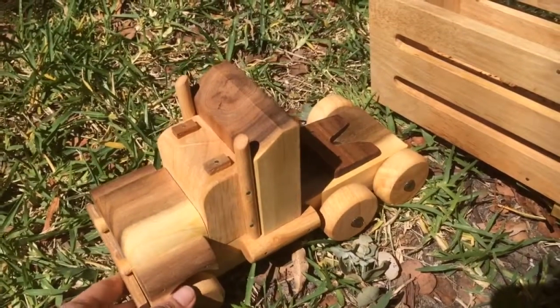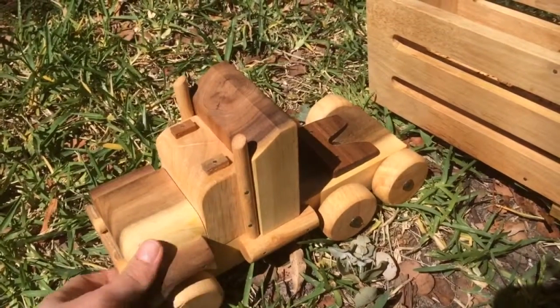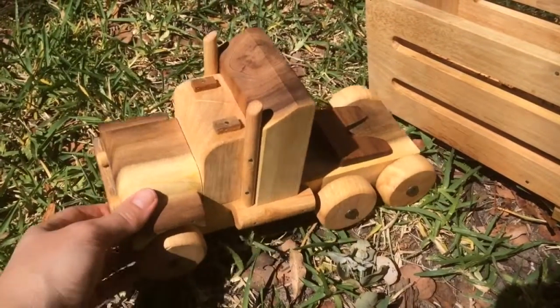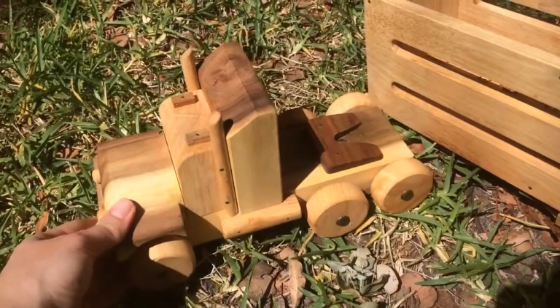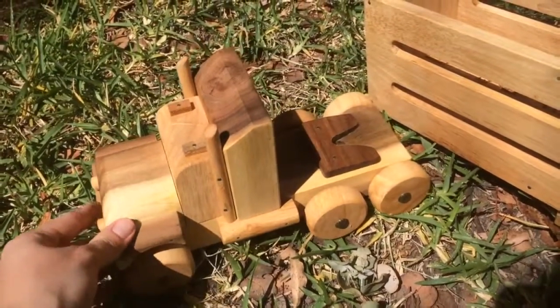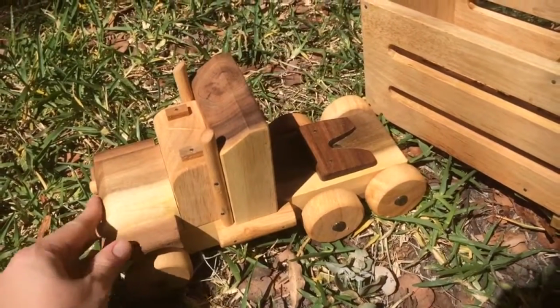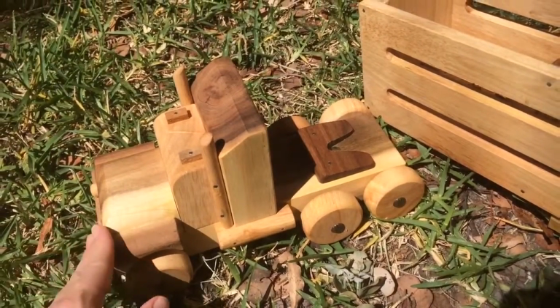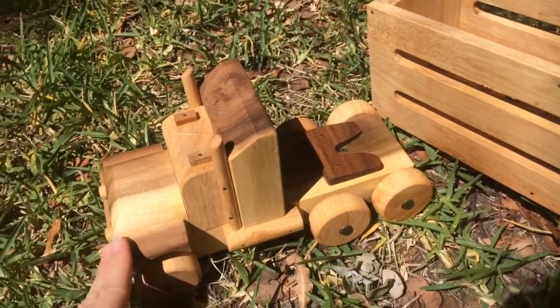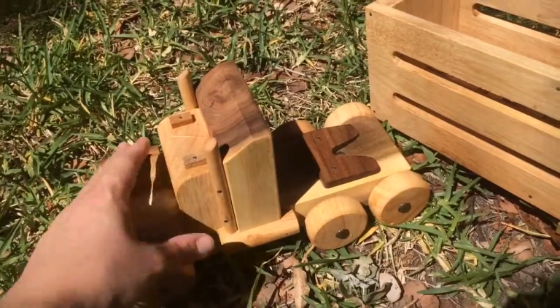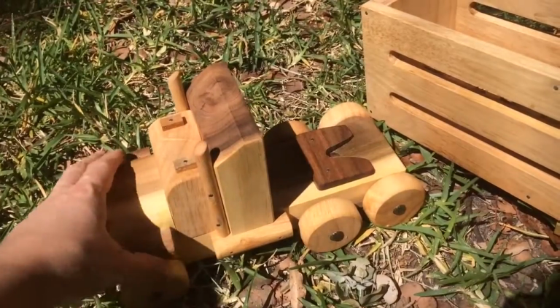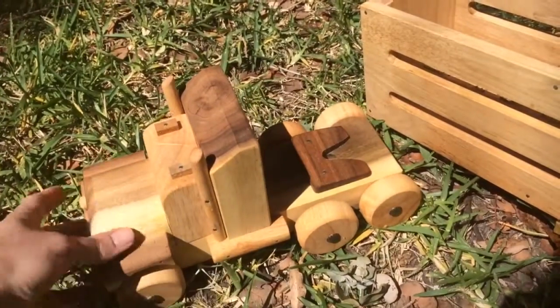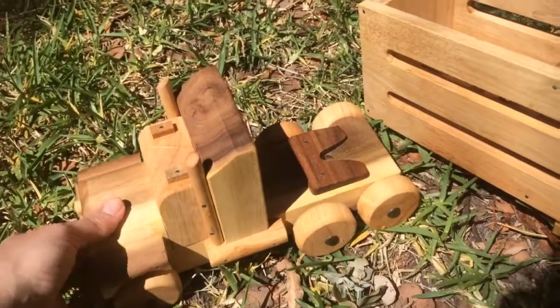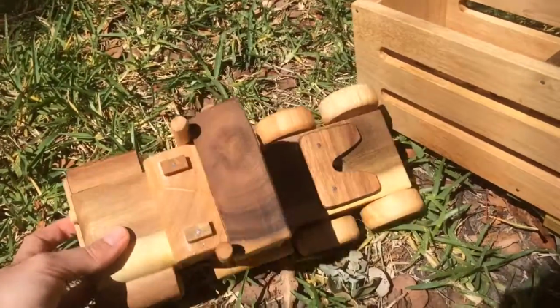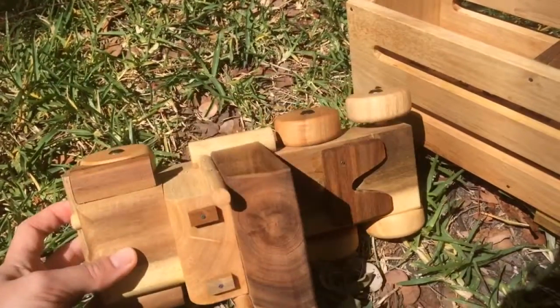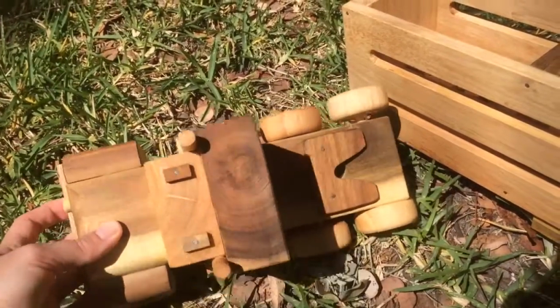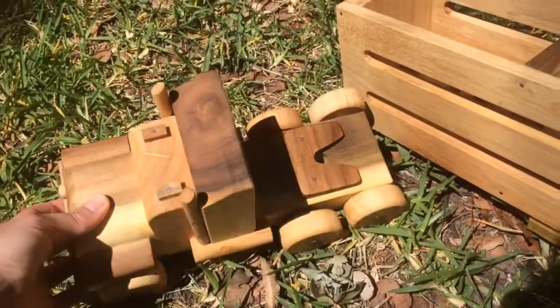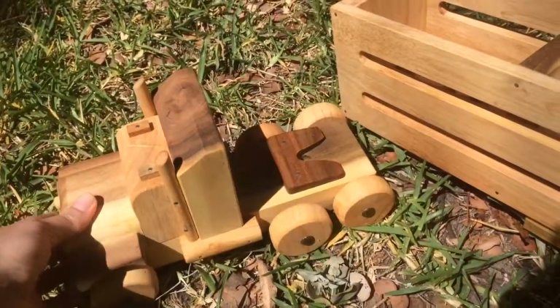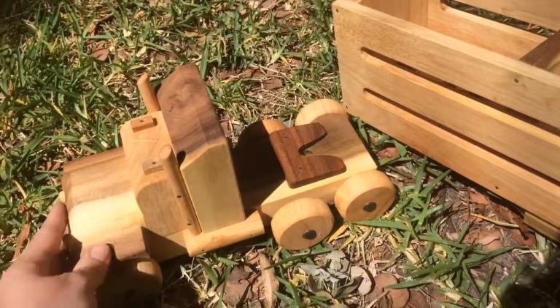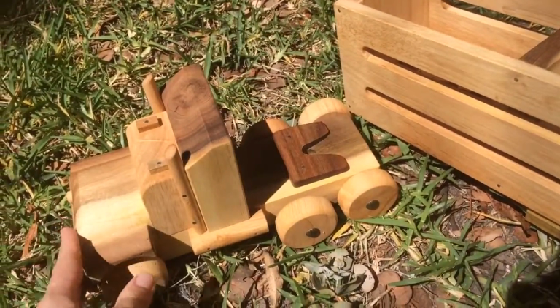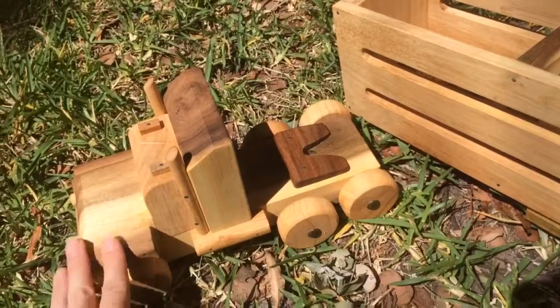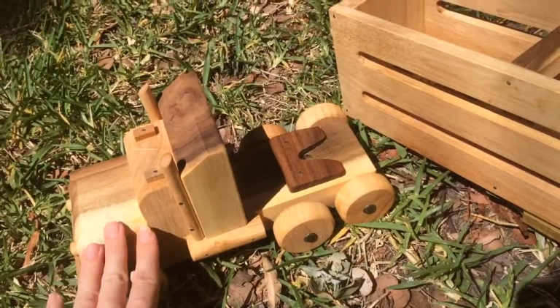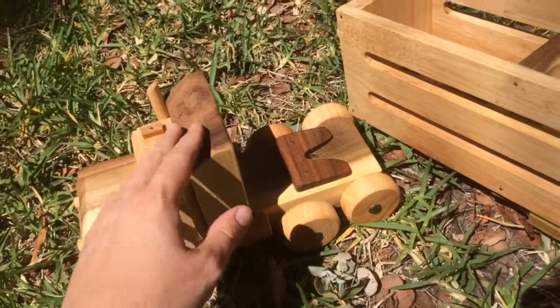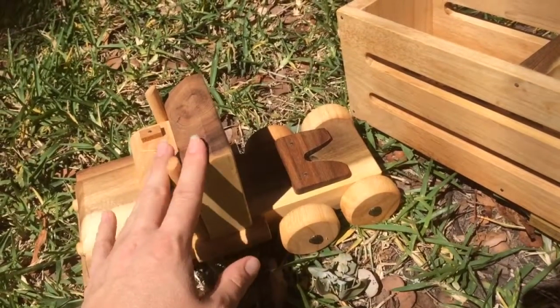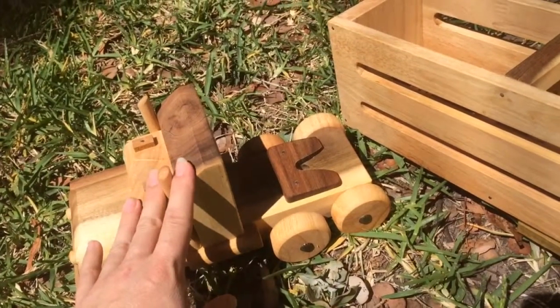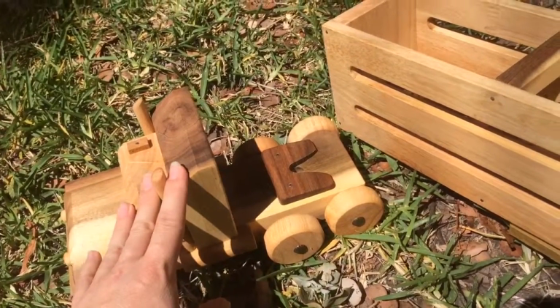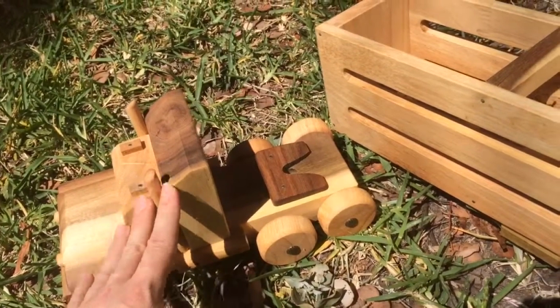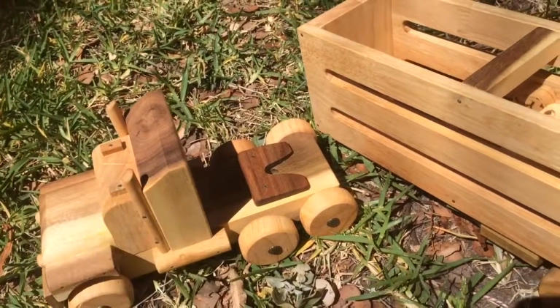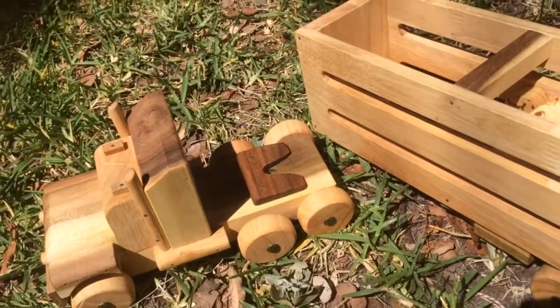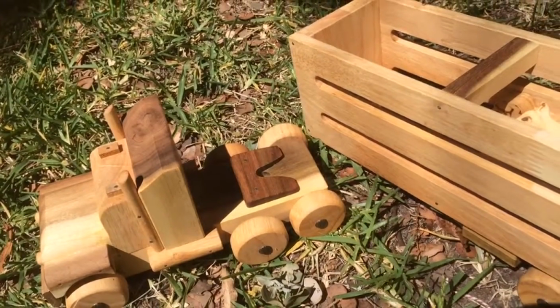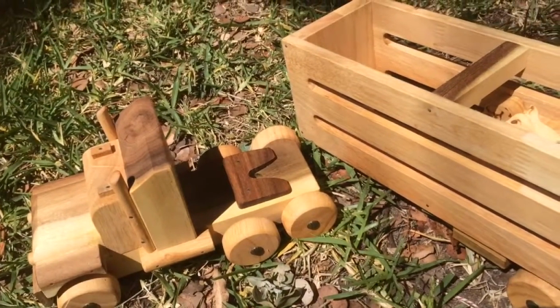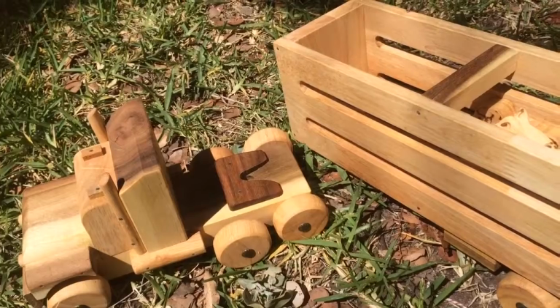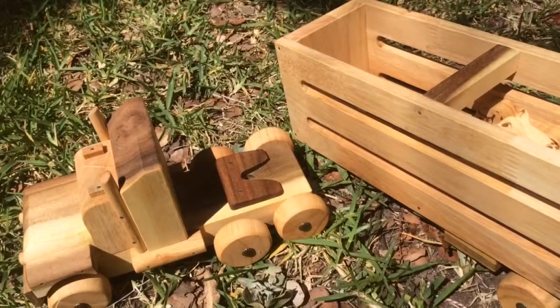Now of course, if you guys have got any questions at all, please feel free to drop us an email or find us on Facebook. There is no paint on these — they are all sealed with beeswax. So they are just a beautiful, beautiful quality. Okay everyone, I hope you love them all. Thank you.